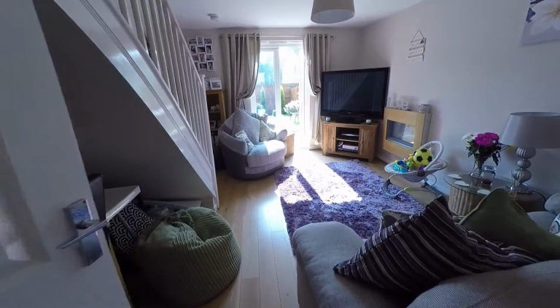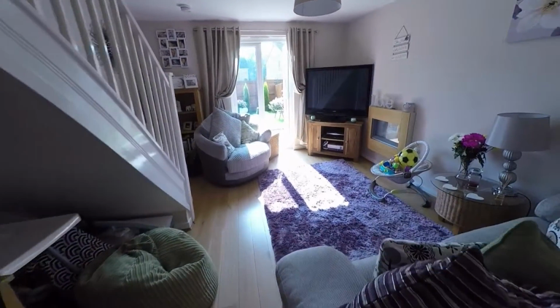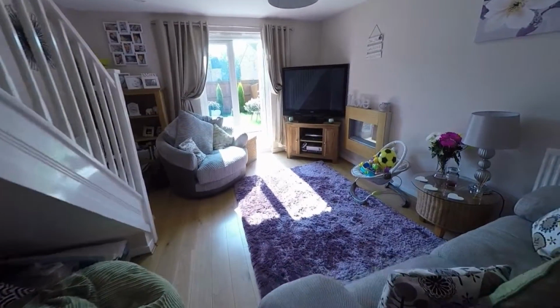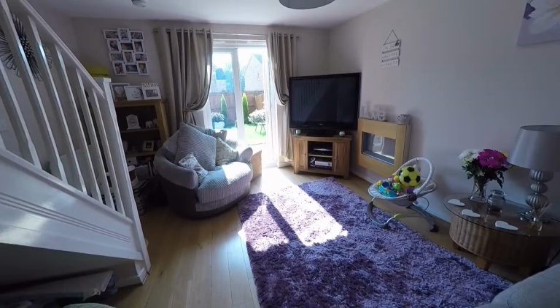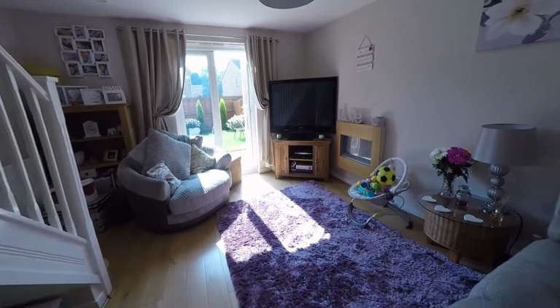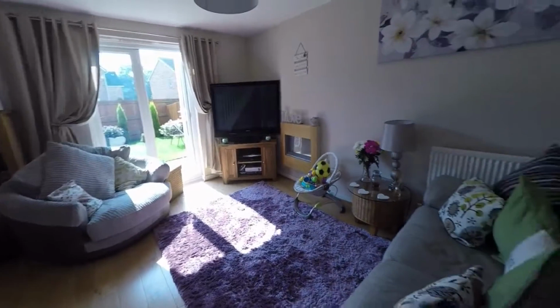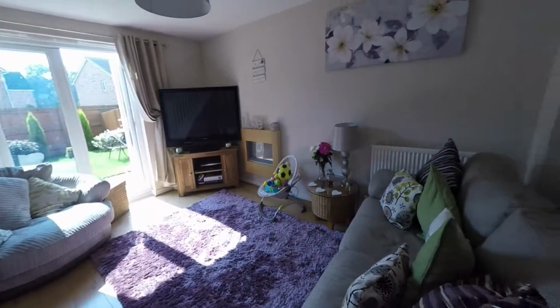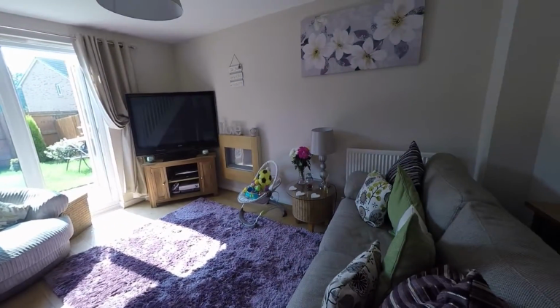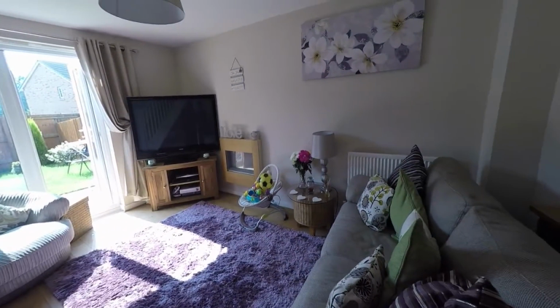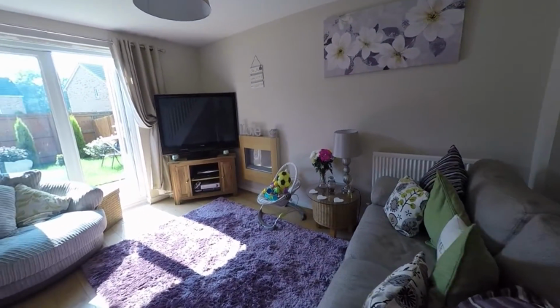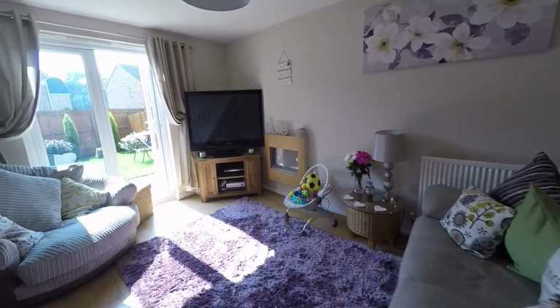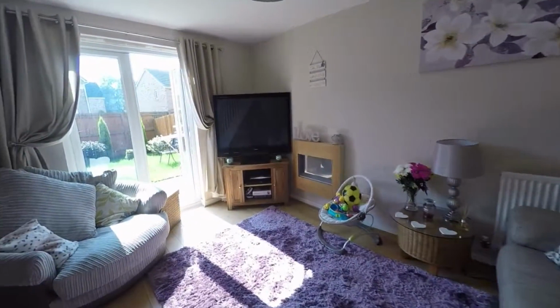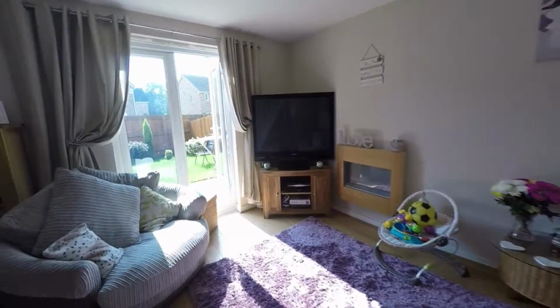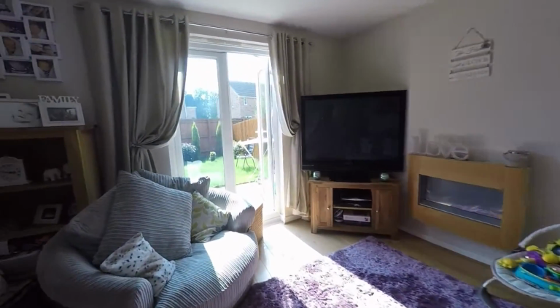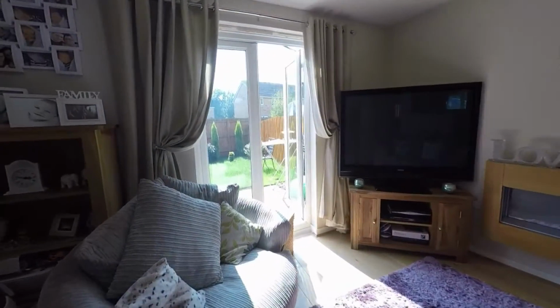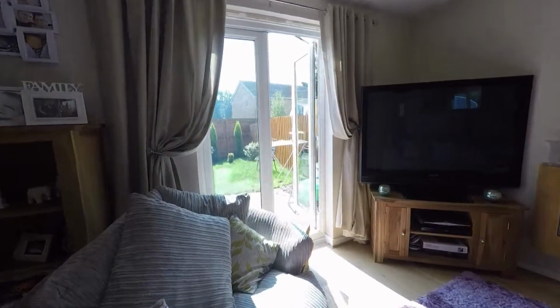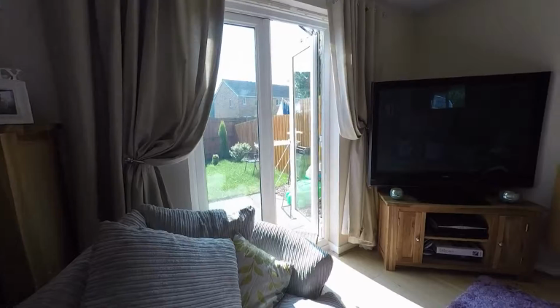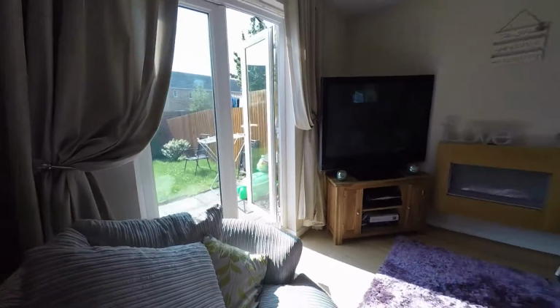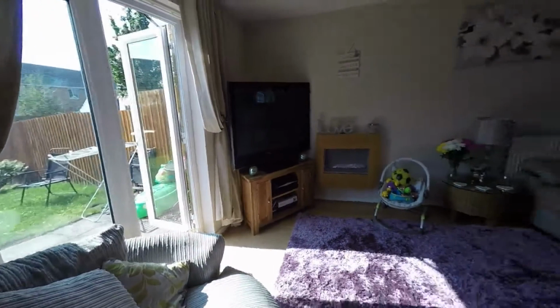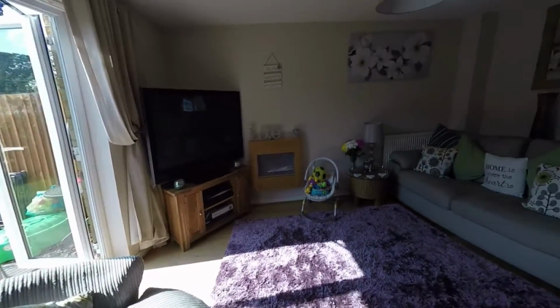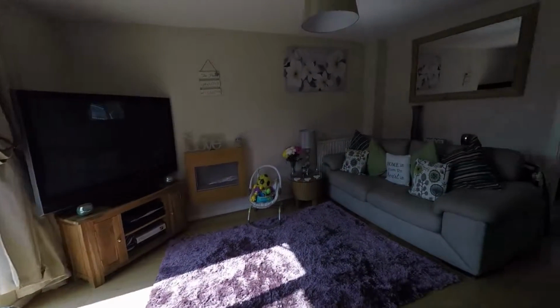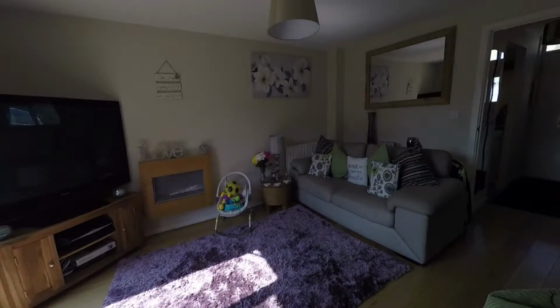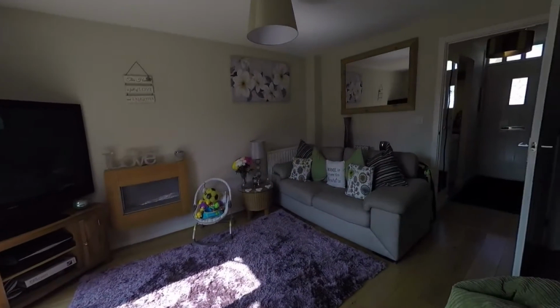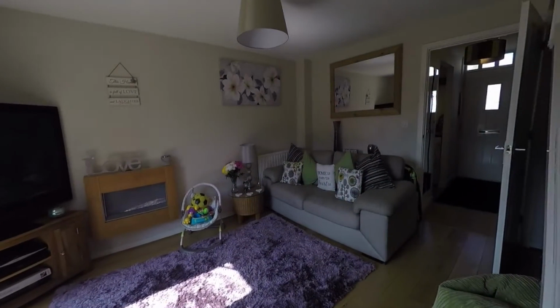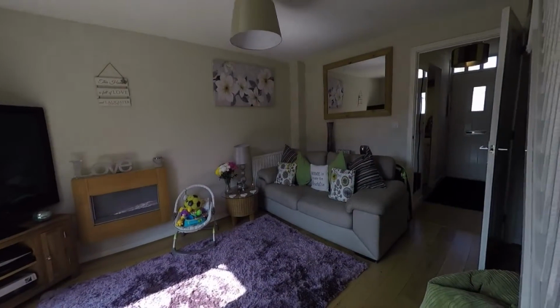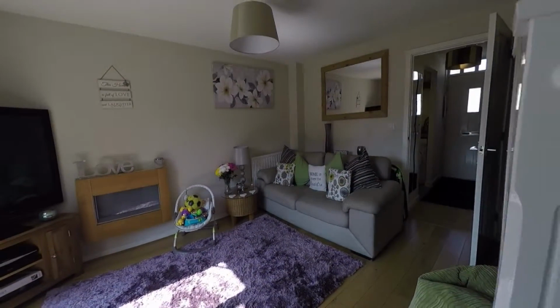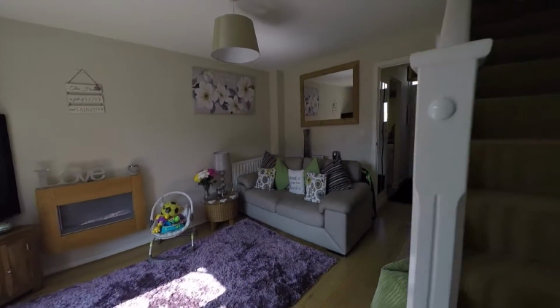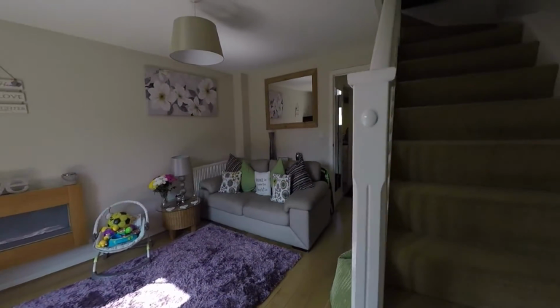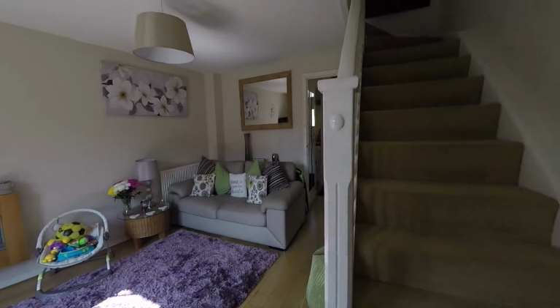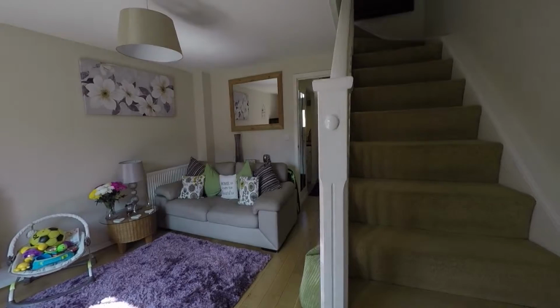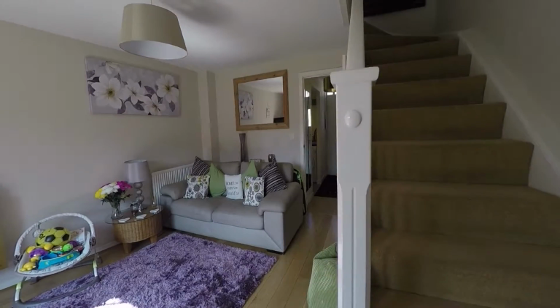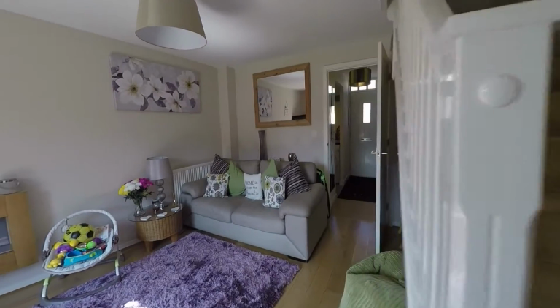The next room is the living room — it's a great sized living room. You have access to the first floor so I'll take you up there in a moment.